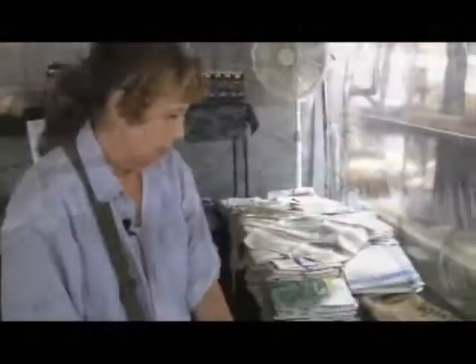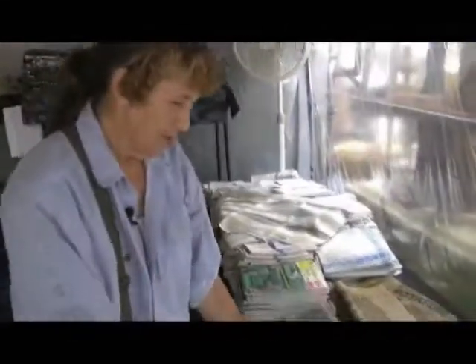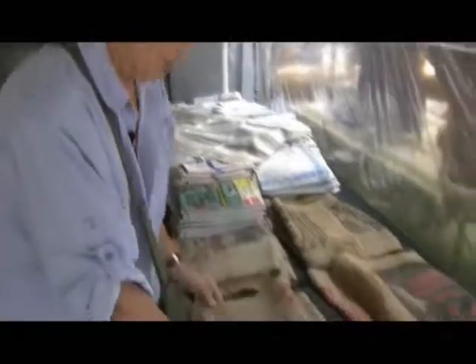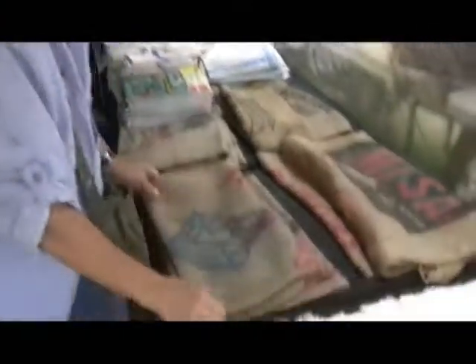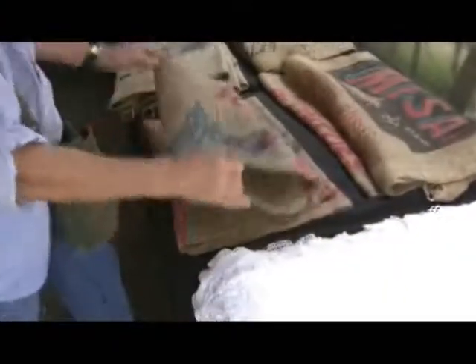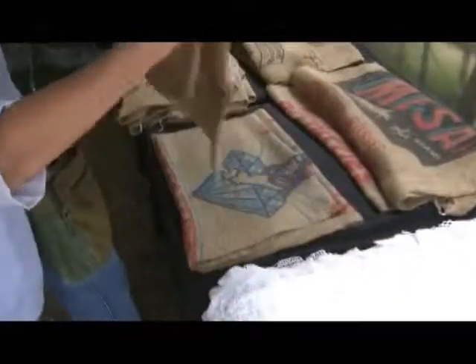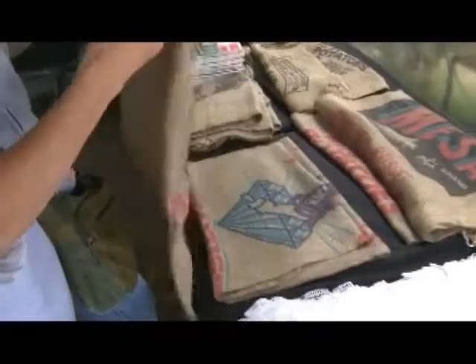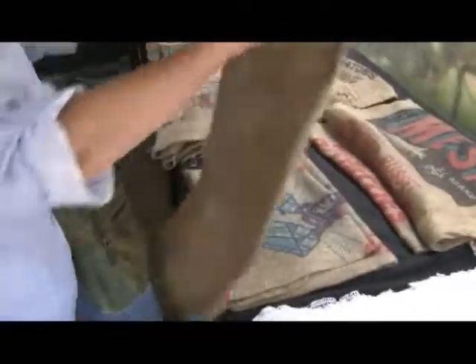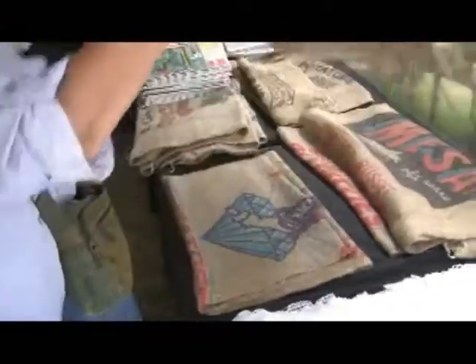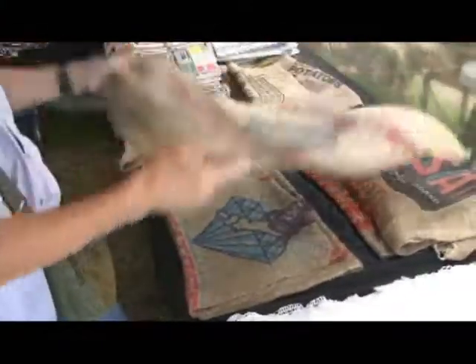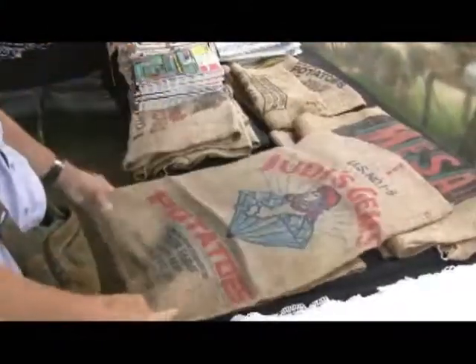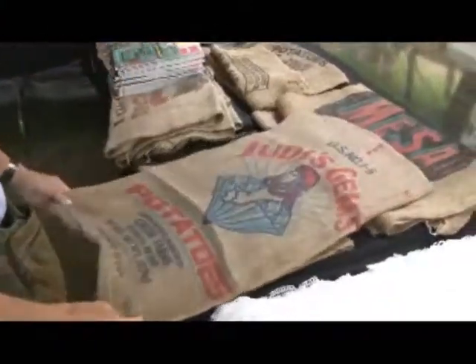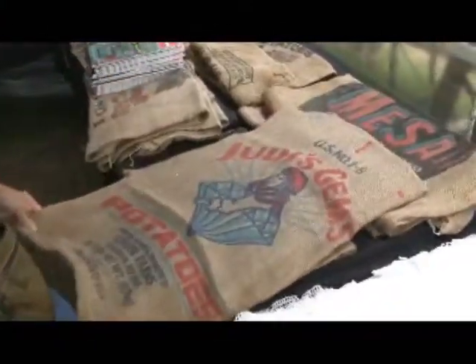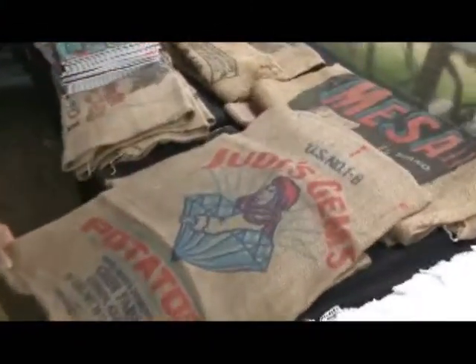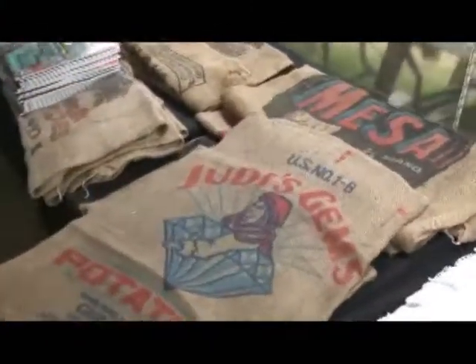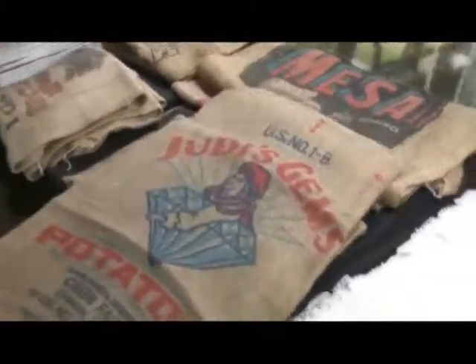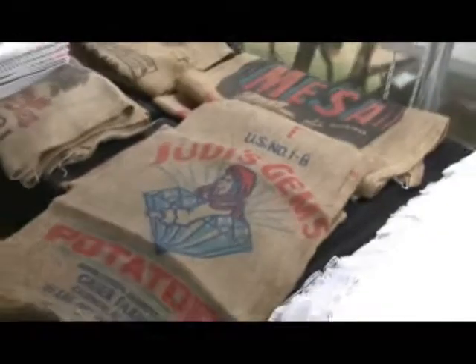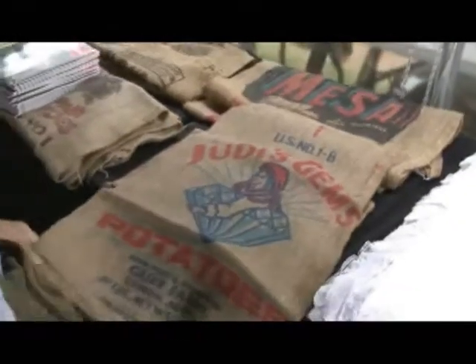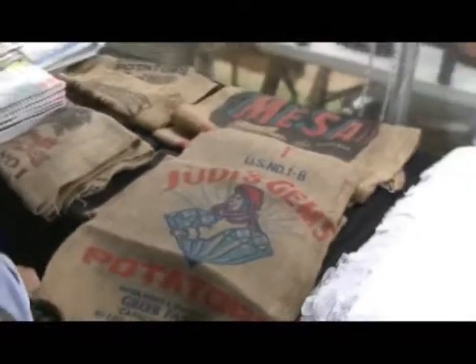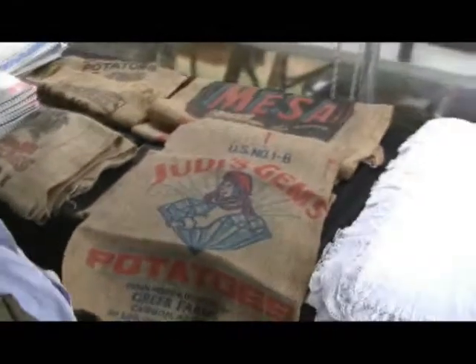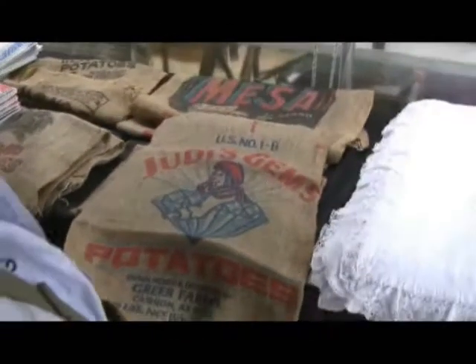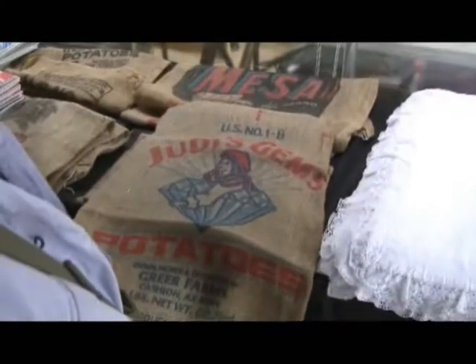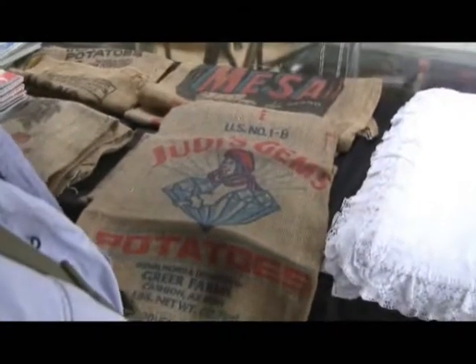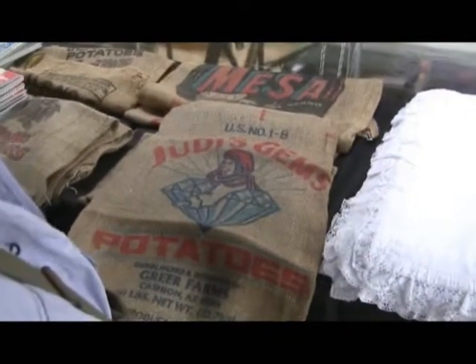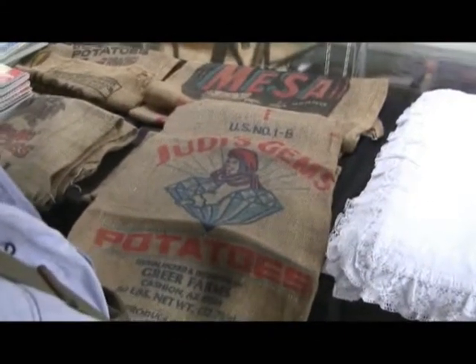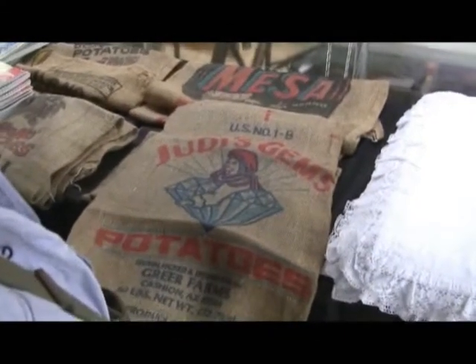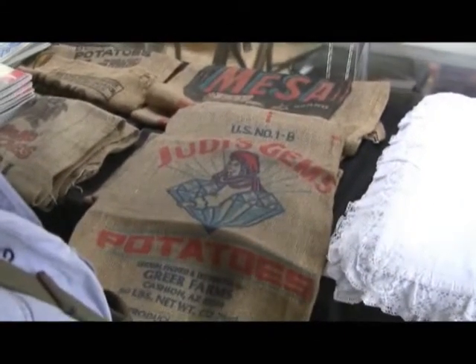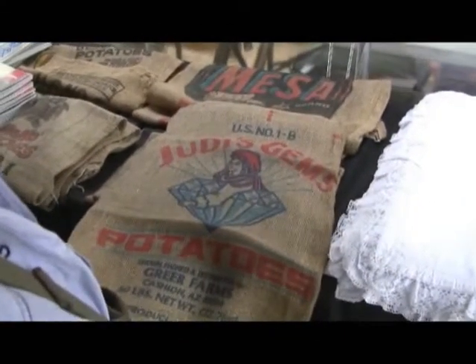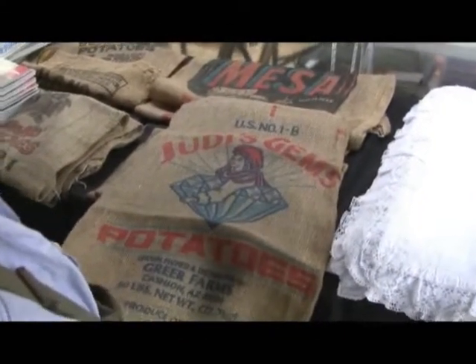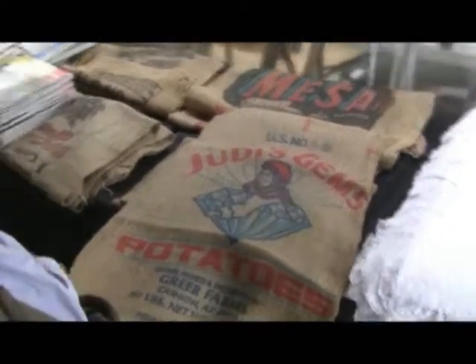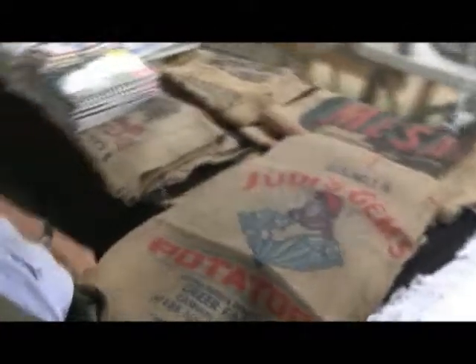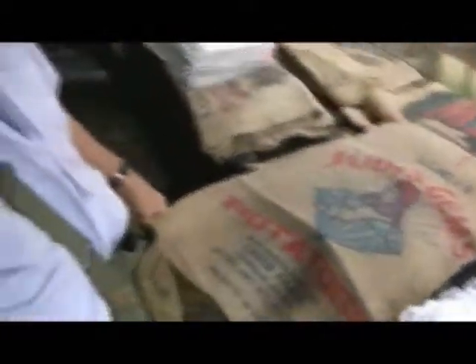This is something that's fun. They're old American potato sacks, and the graphics were really wonderful. So people are framing them, putting them on the walls, making pillows, and again doing a lot of upholstery.